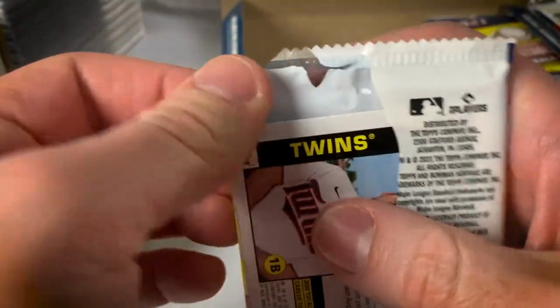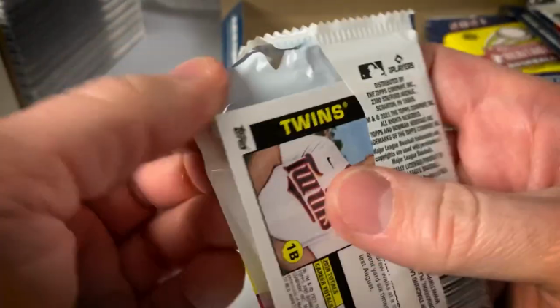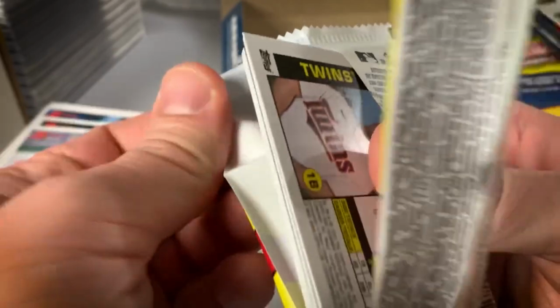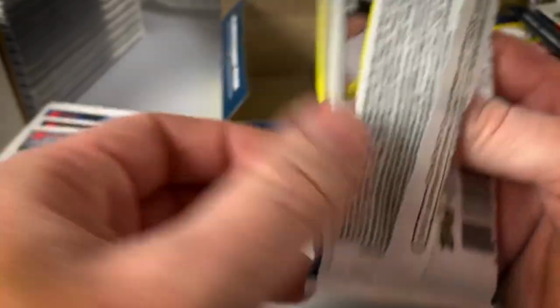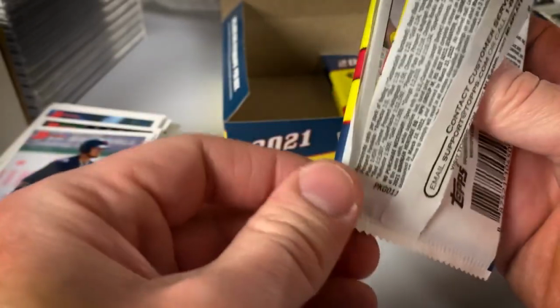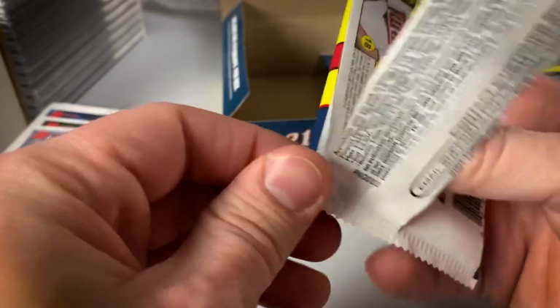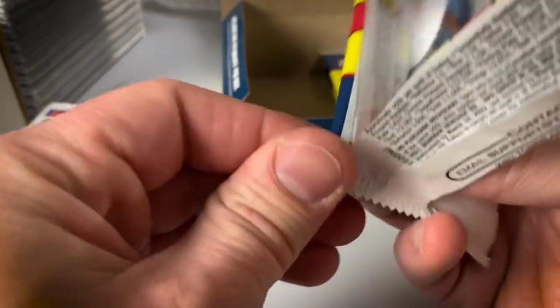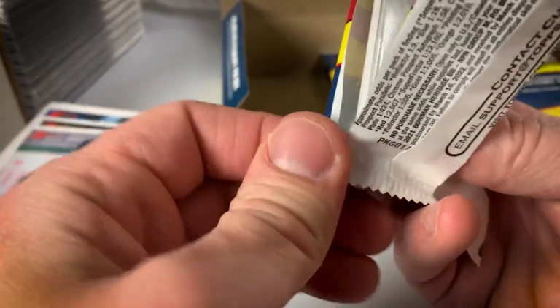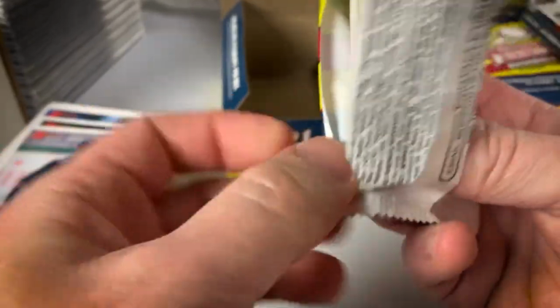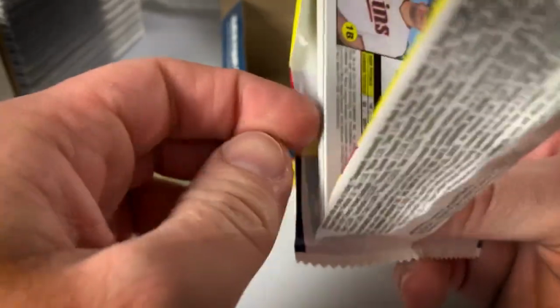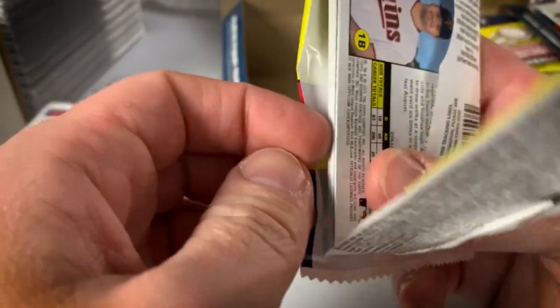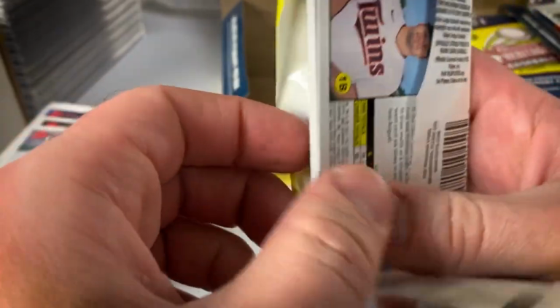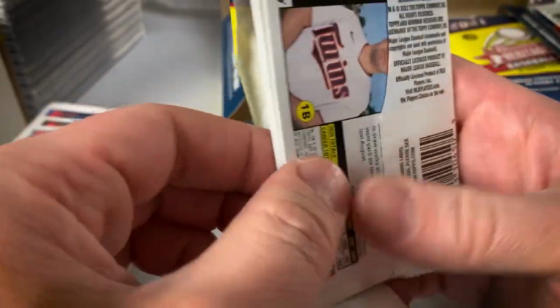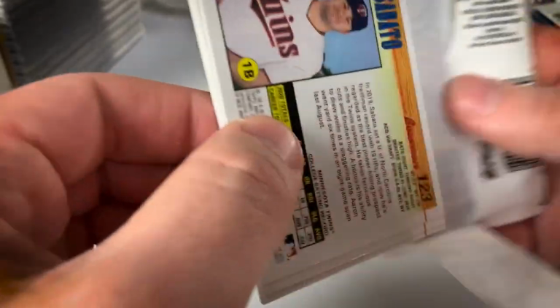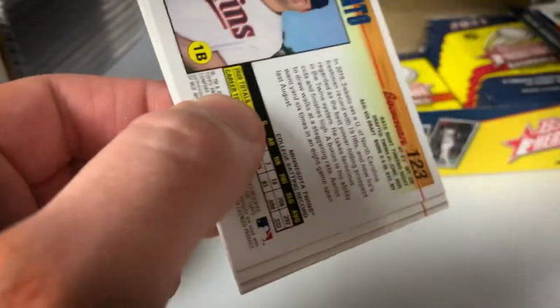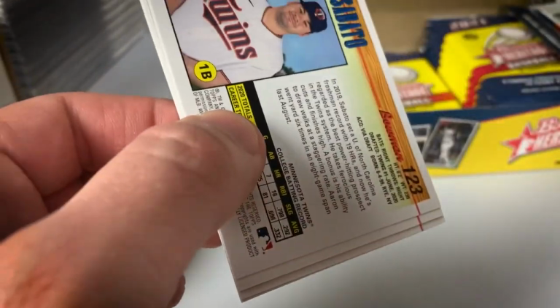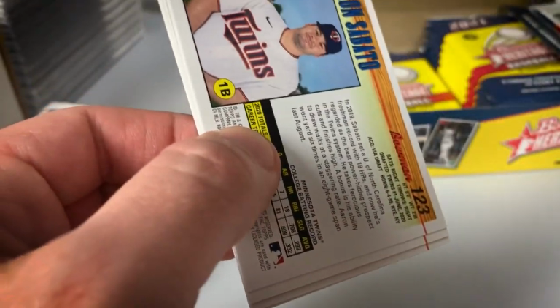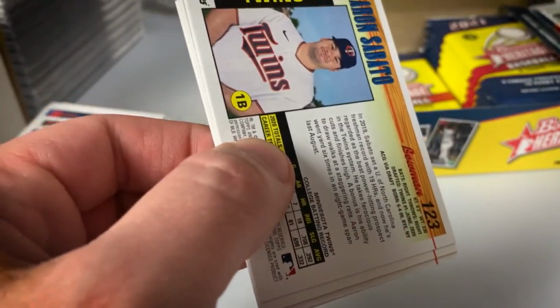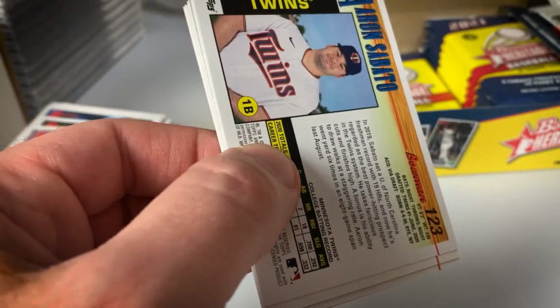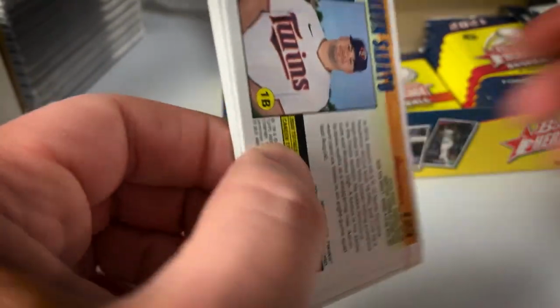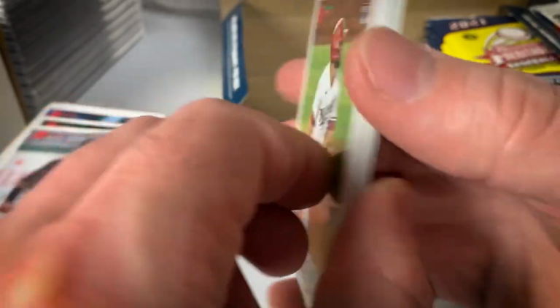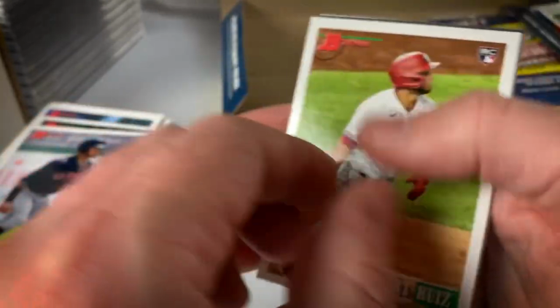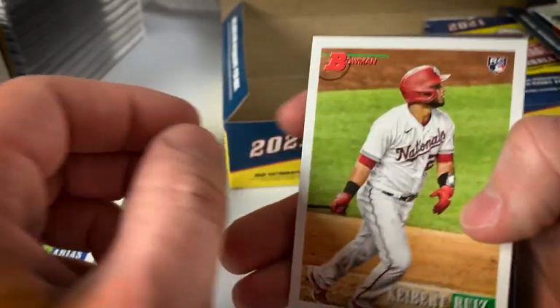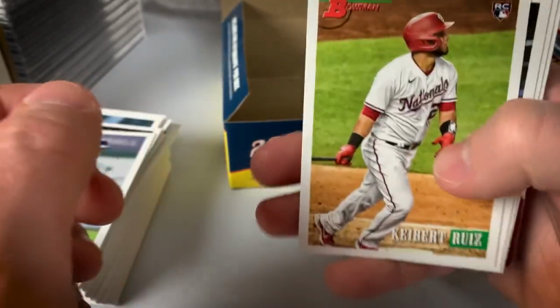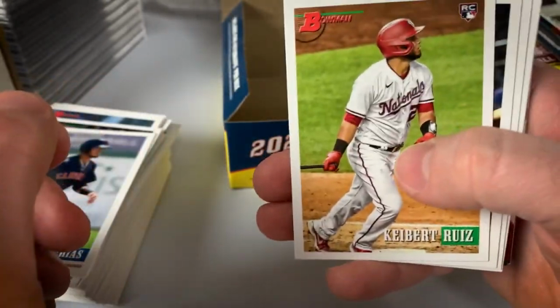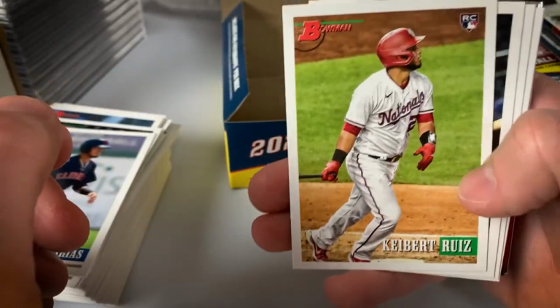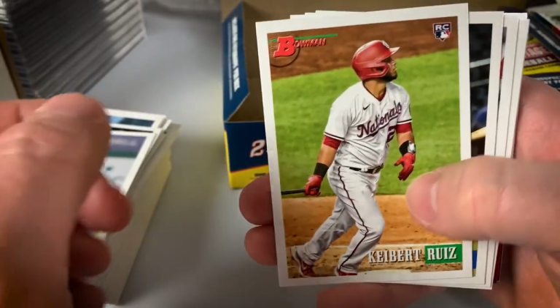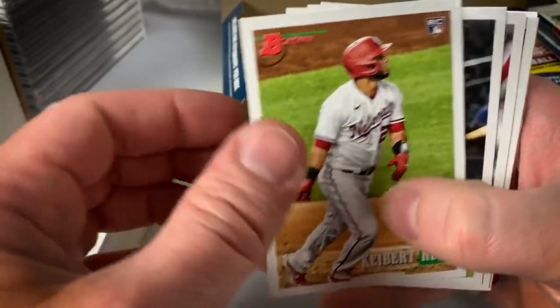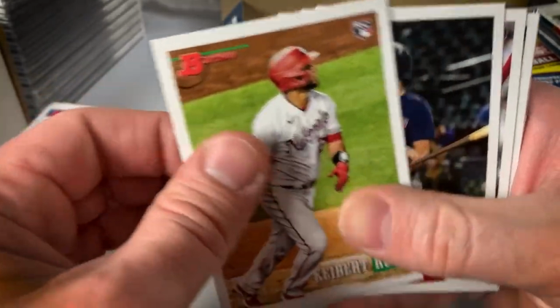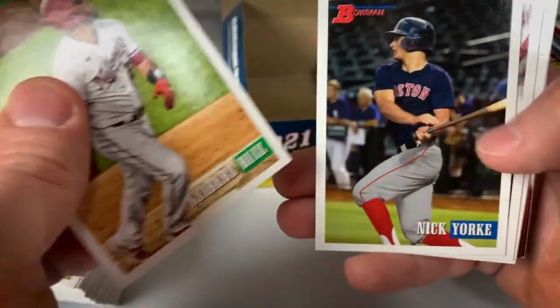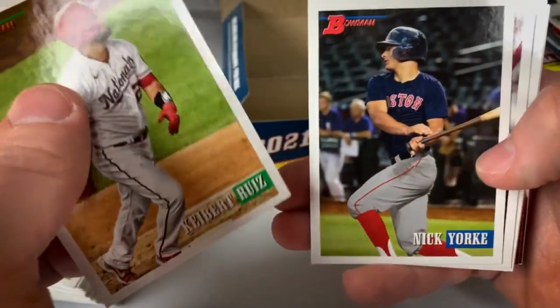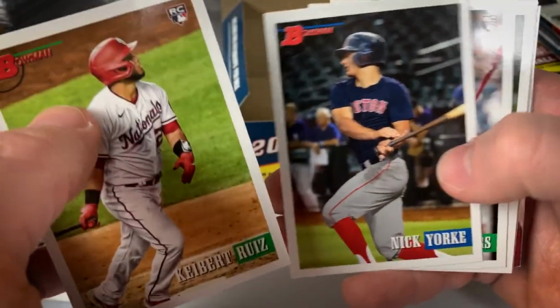A few black and whites, some rookies, some prospect cards. I like the product — I like the look of the product to this point.